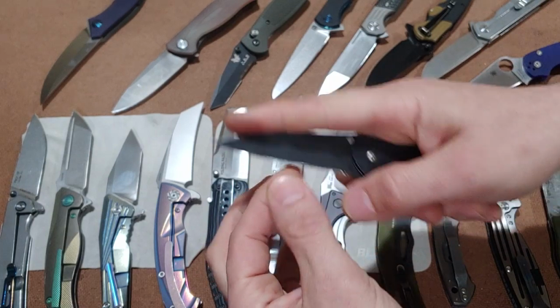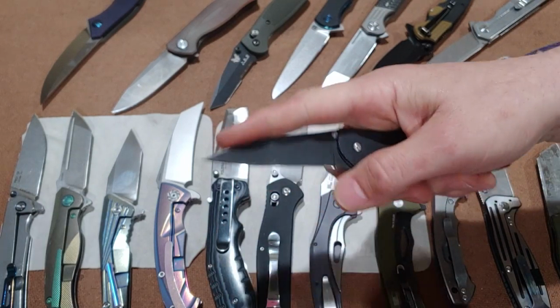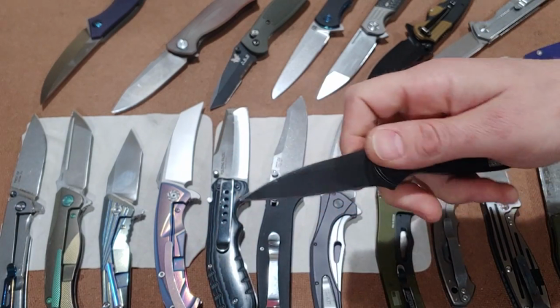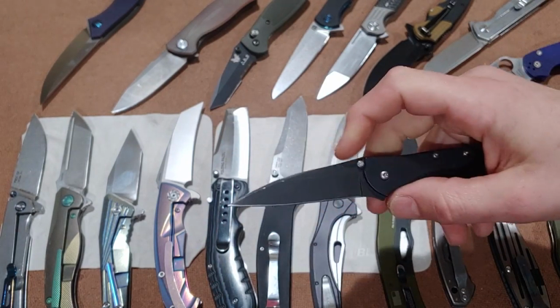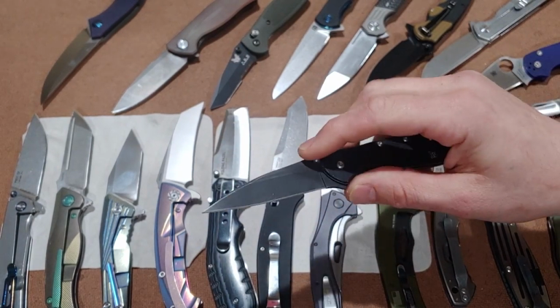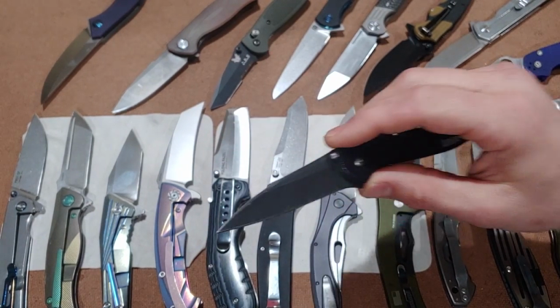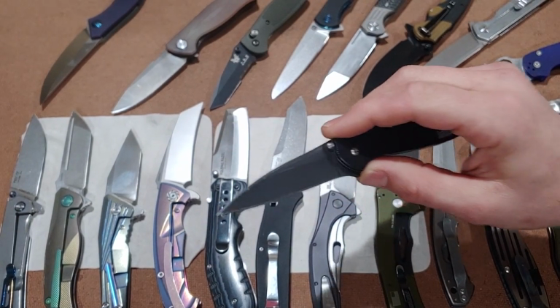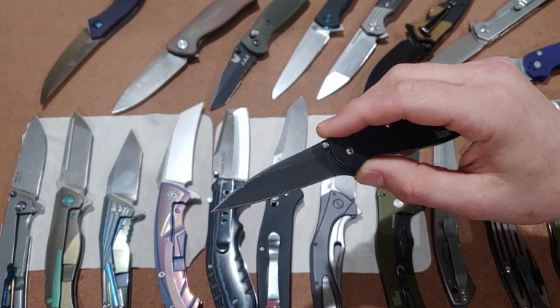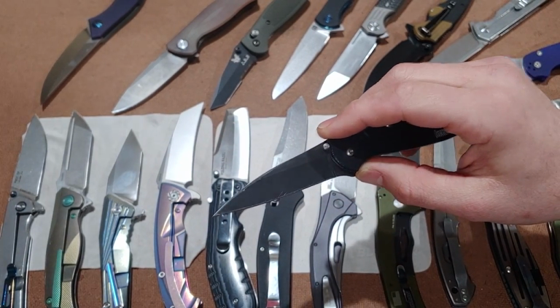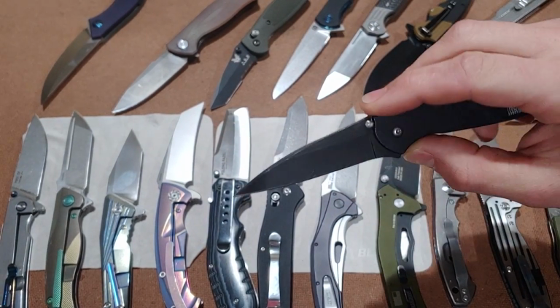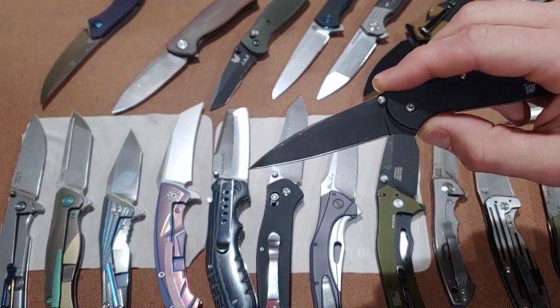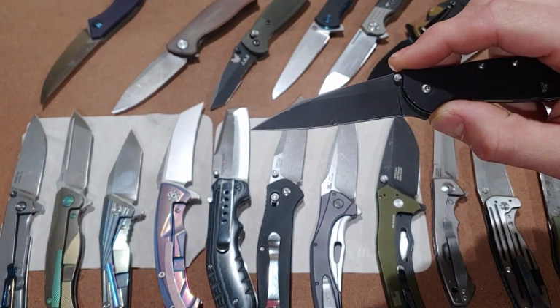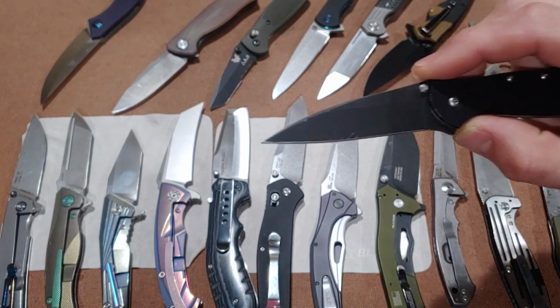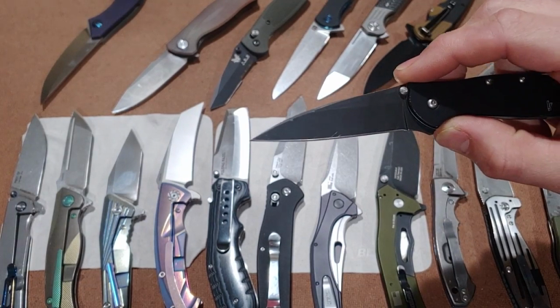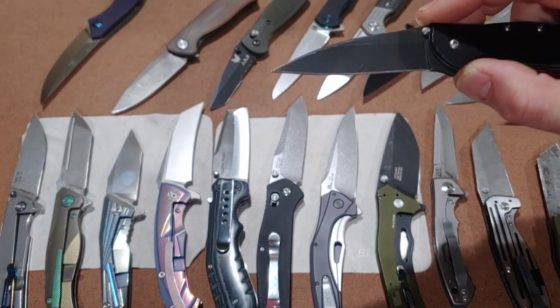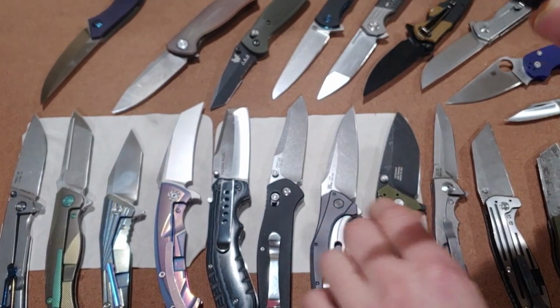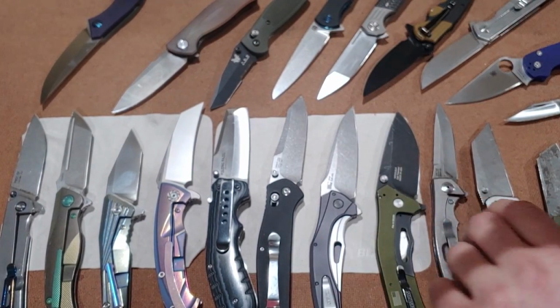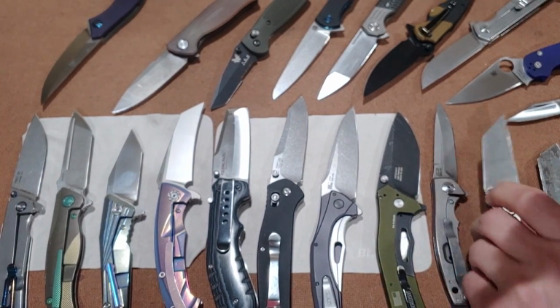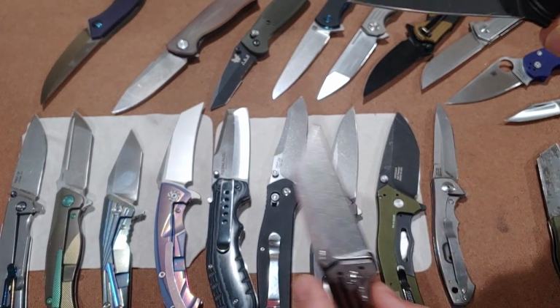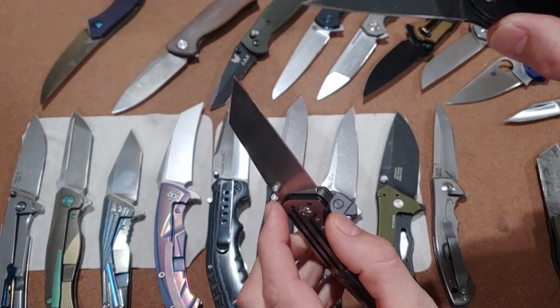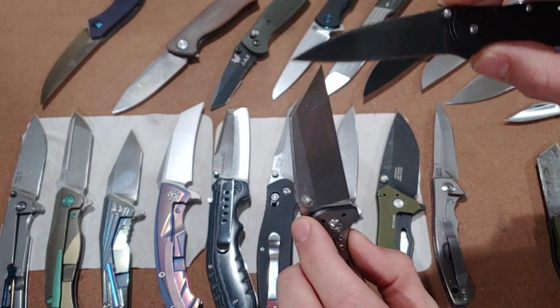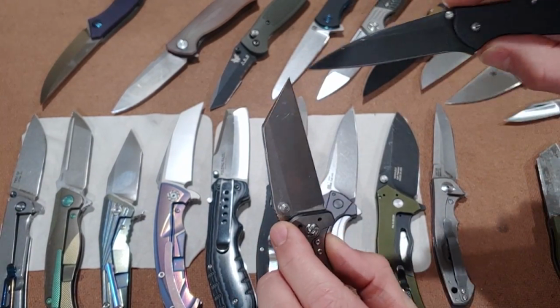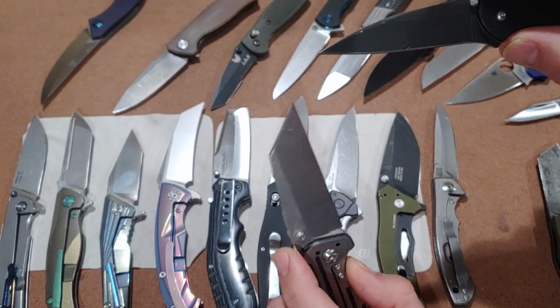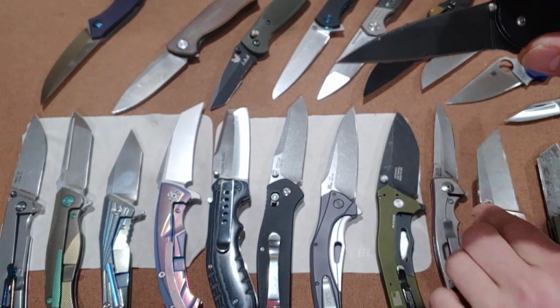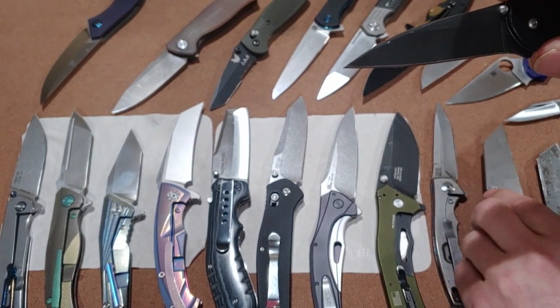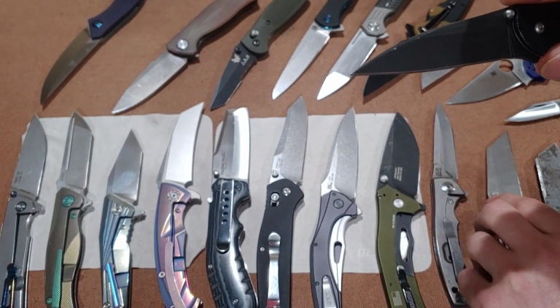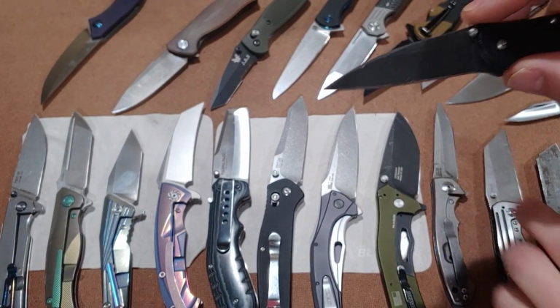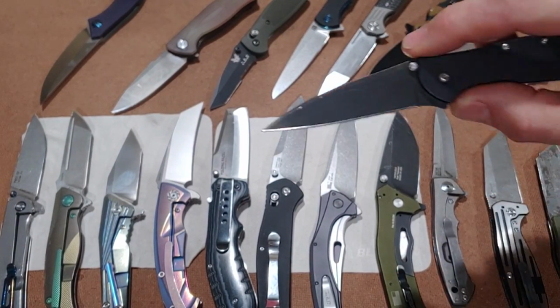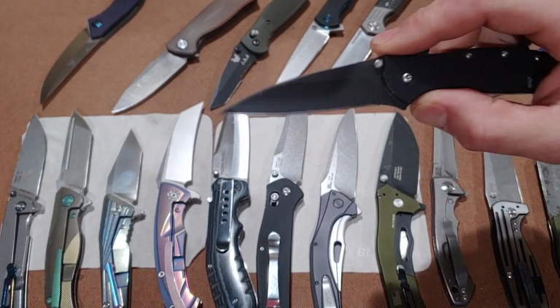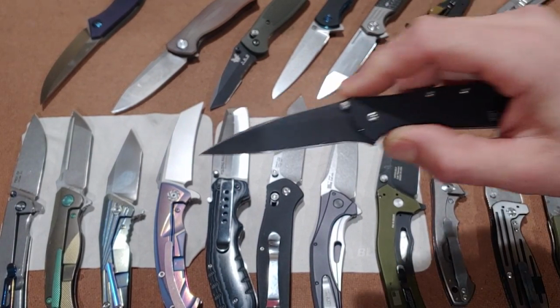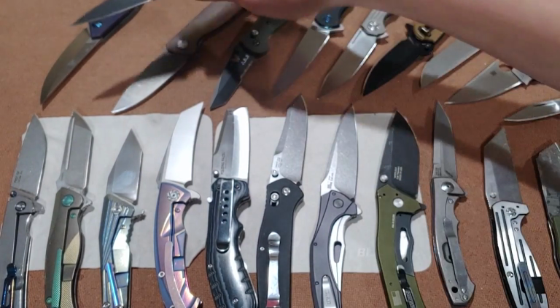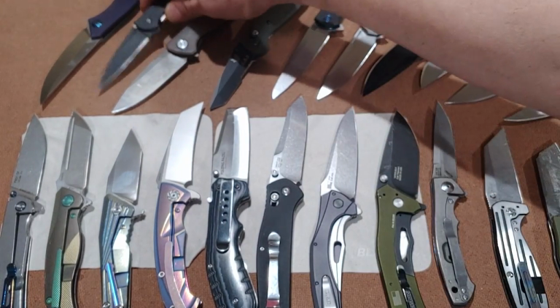I really like the wharncliffe blade shape along with the sheep's foot. It's kind of like the utility blade — anything you can use a utility blade for, you can usually use a wharncliffe for.